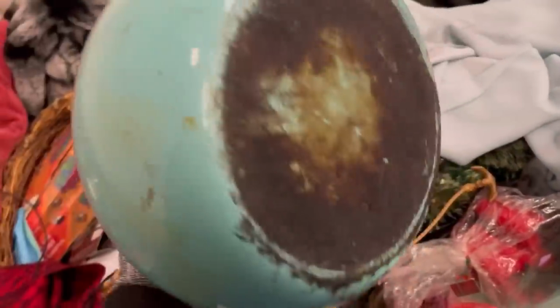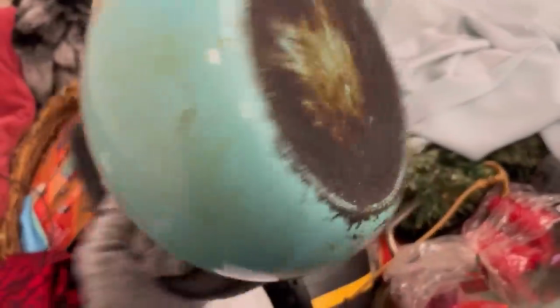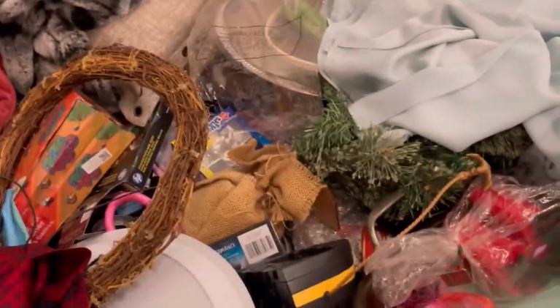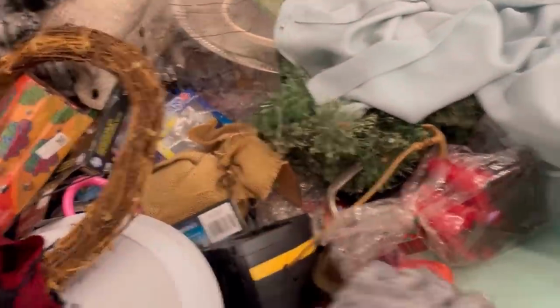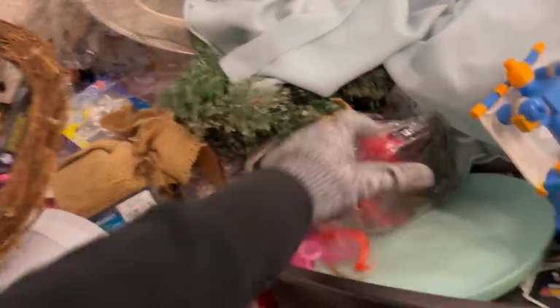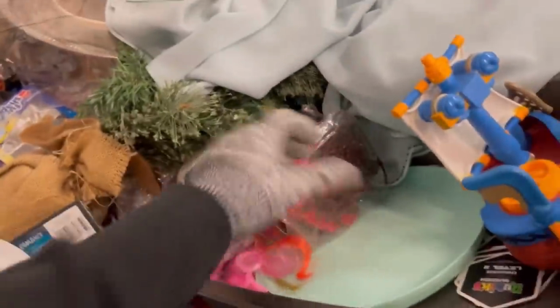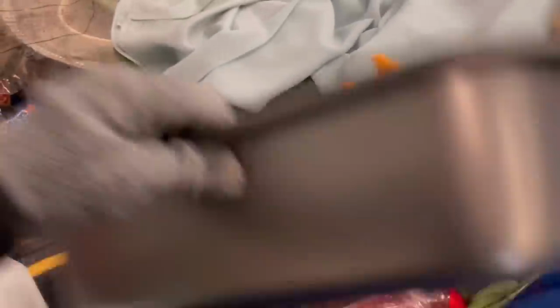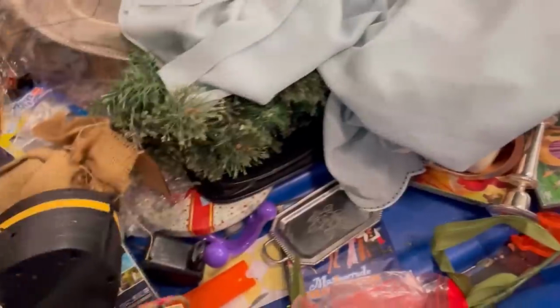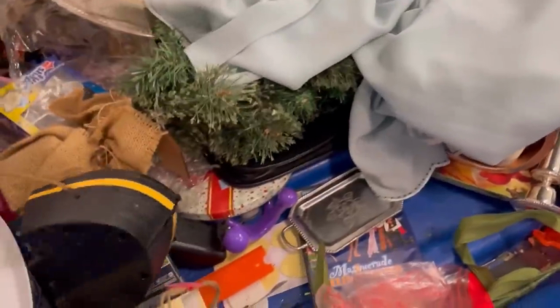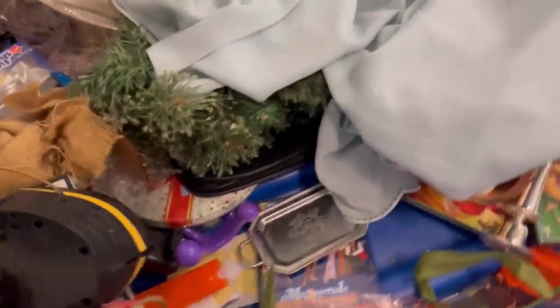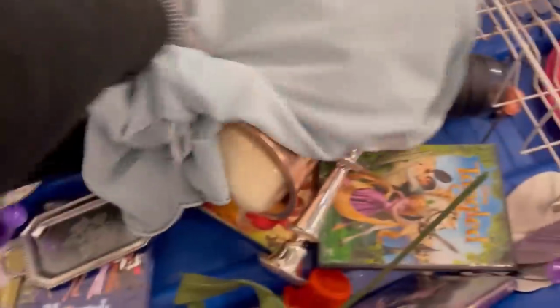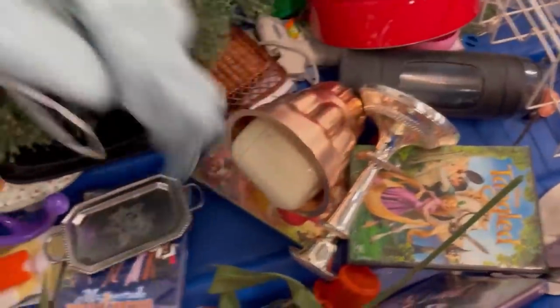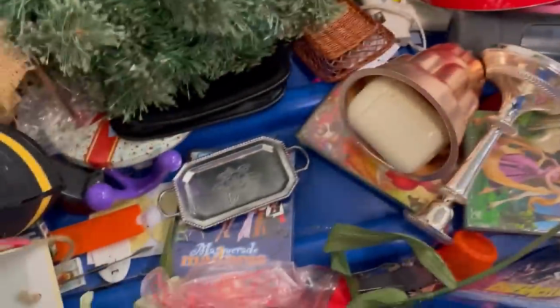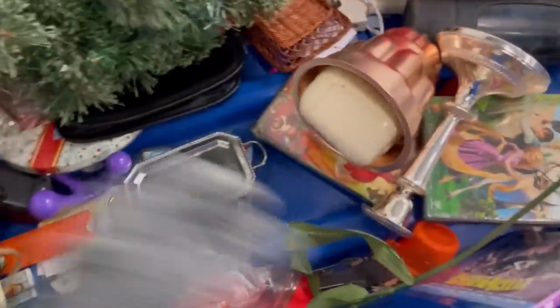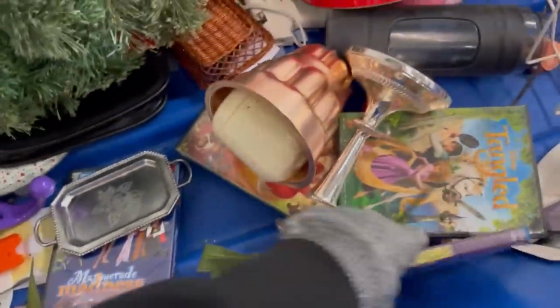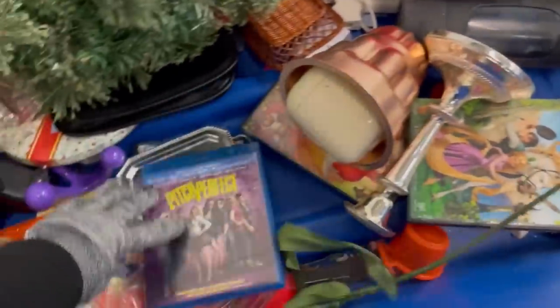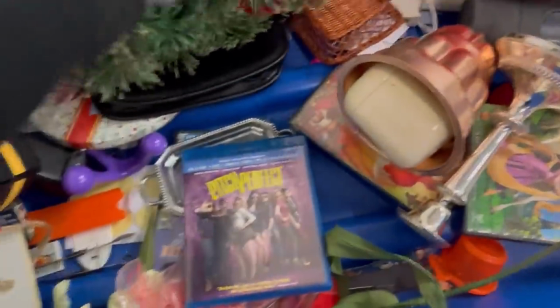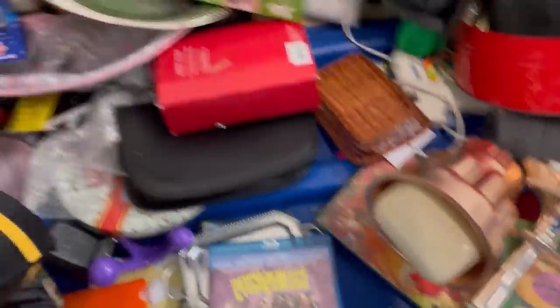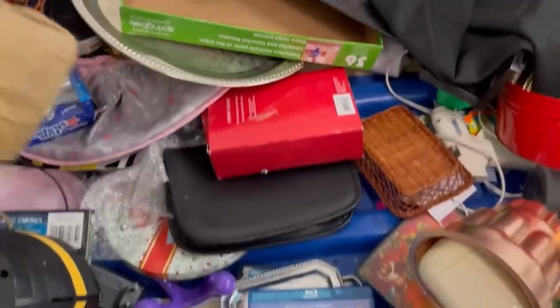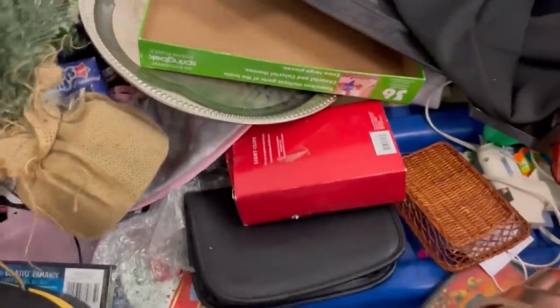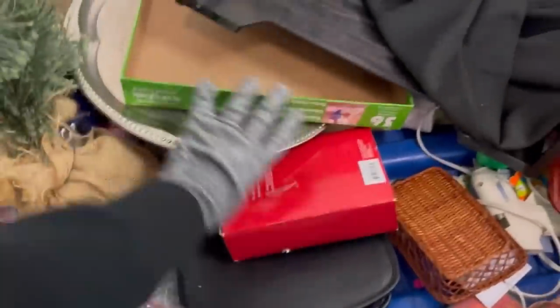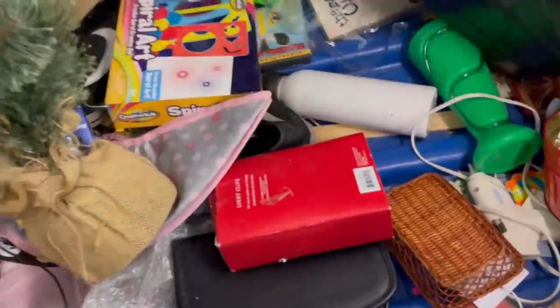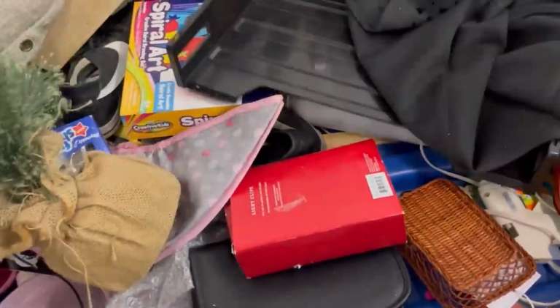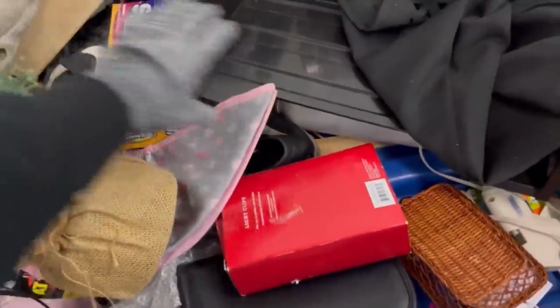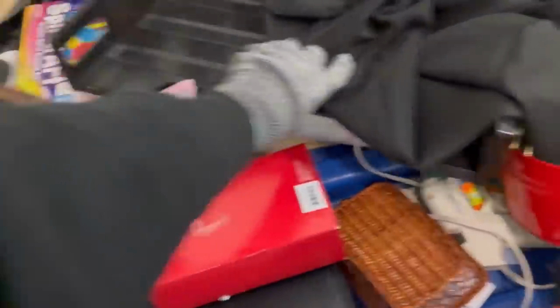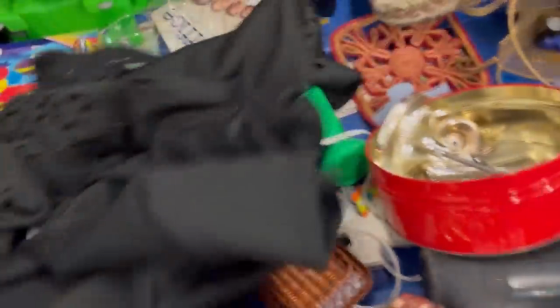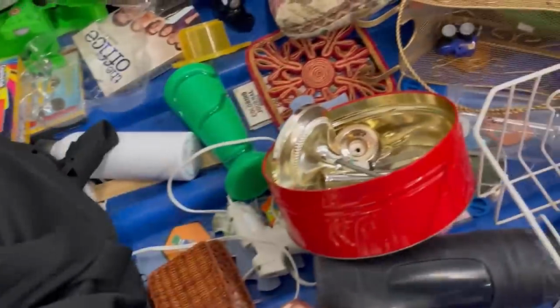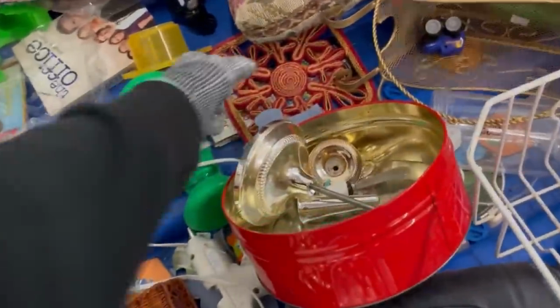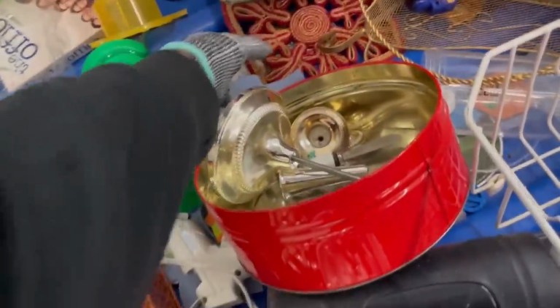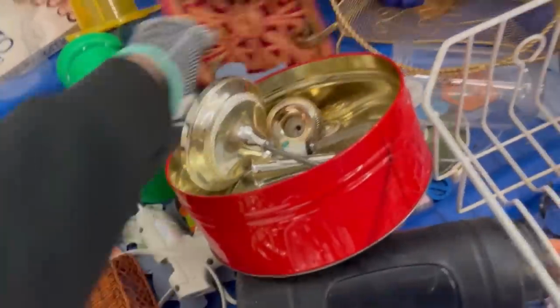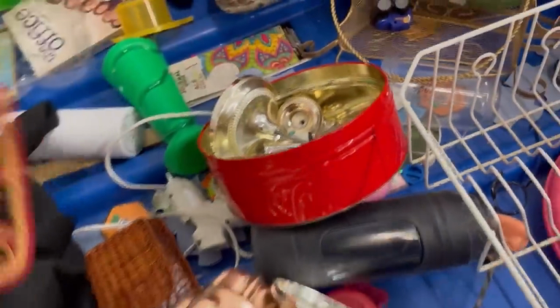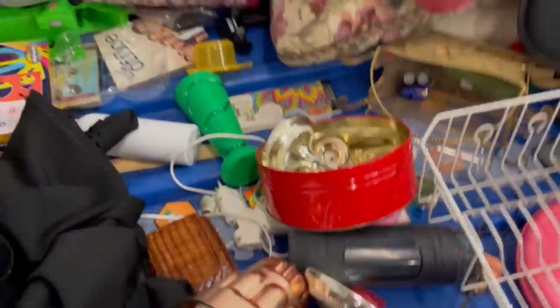Look at the little teapot — kind of in rough condition there. Pots and pans, I leave them behind. When you're at the bins, do you look at pots and pans? I feel like they're heavy and usually in poor condition.